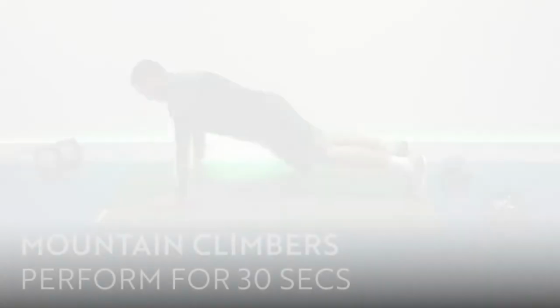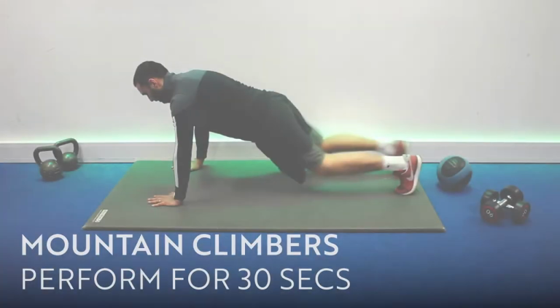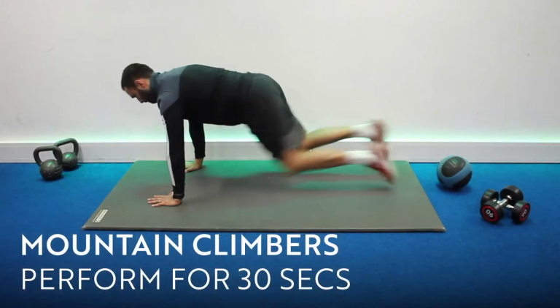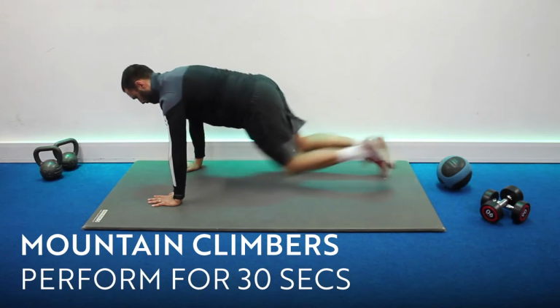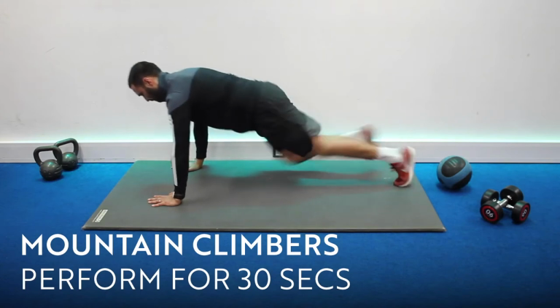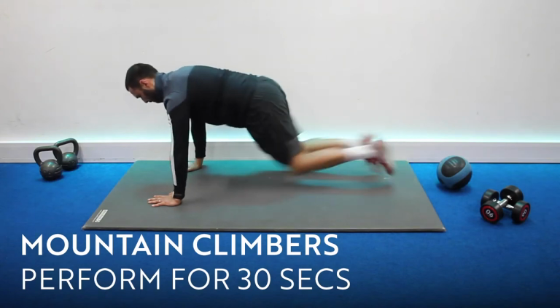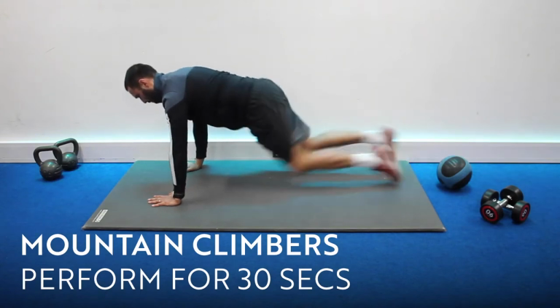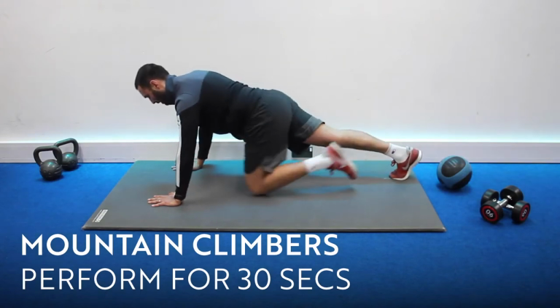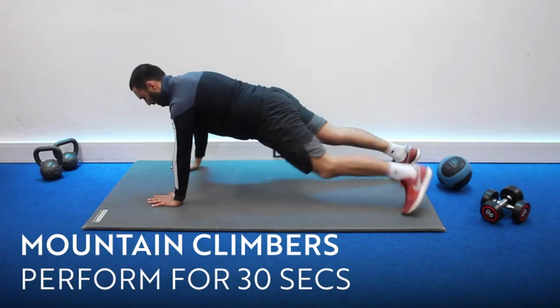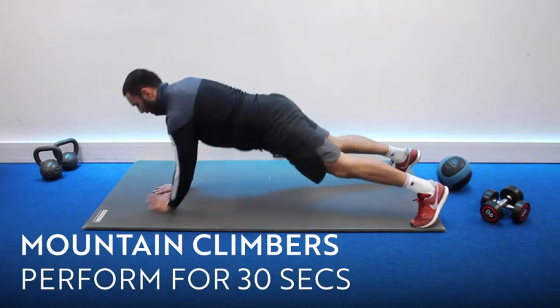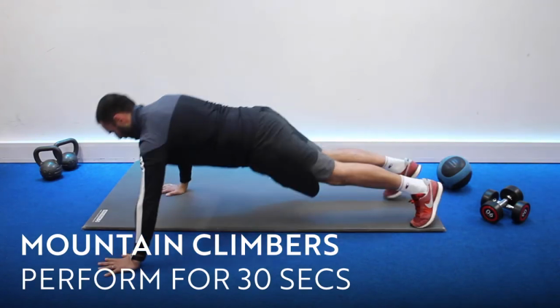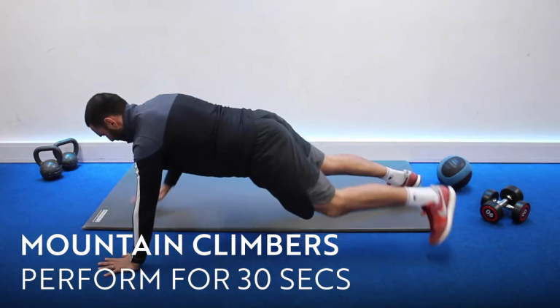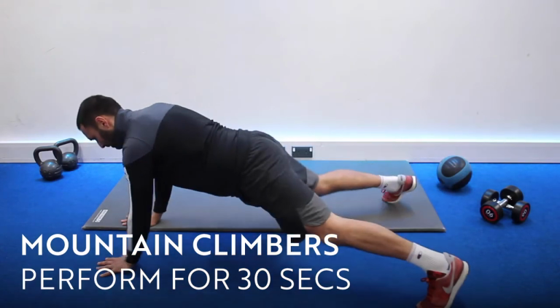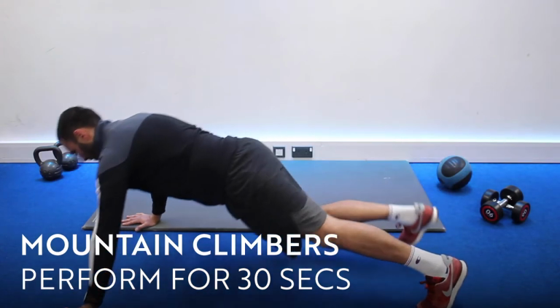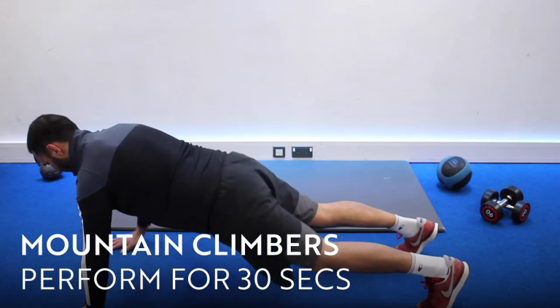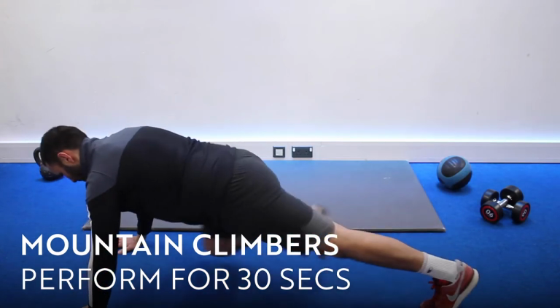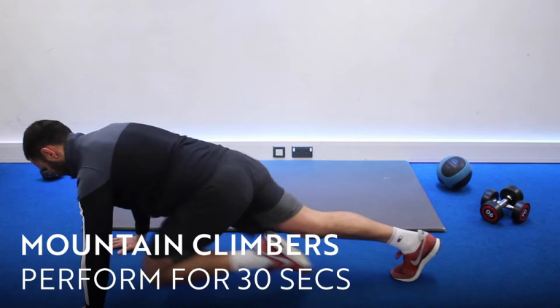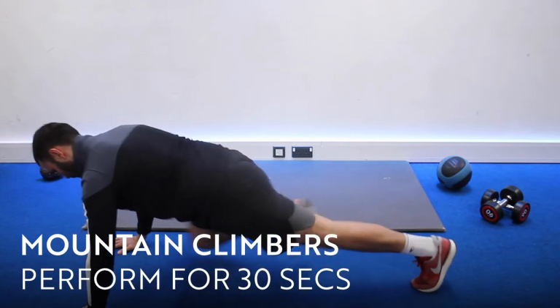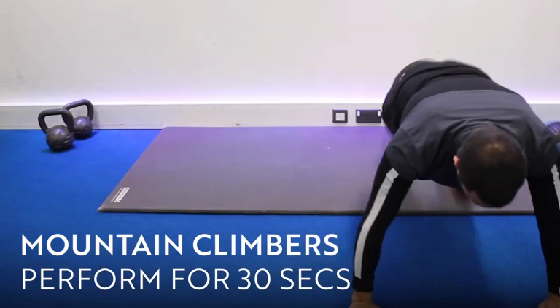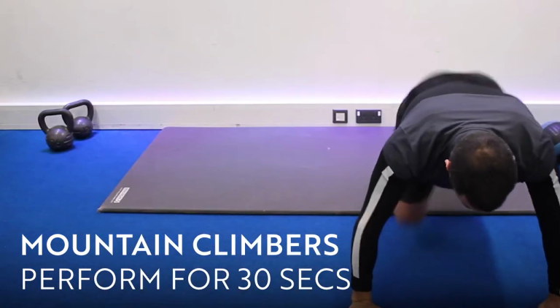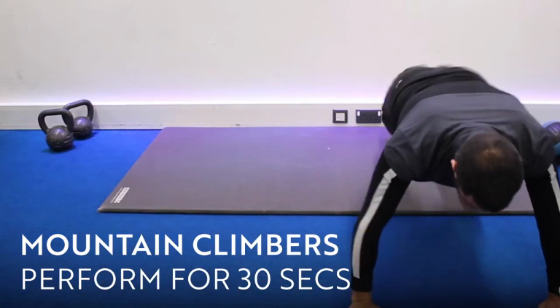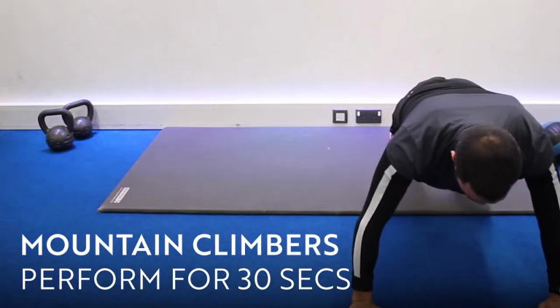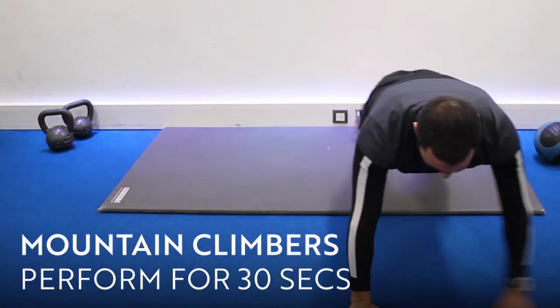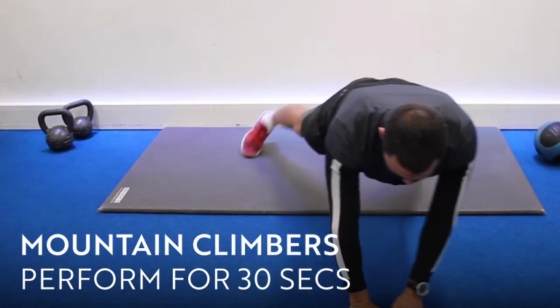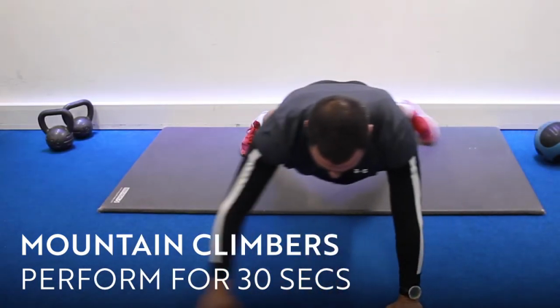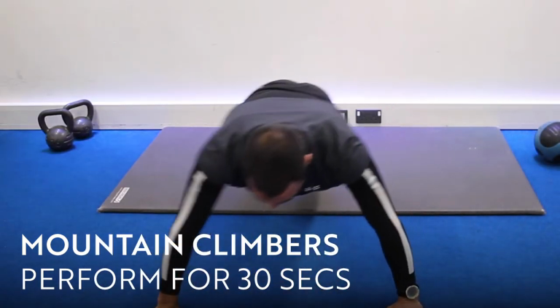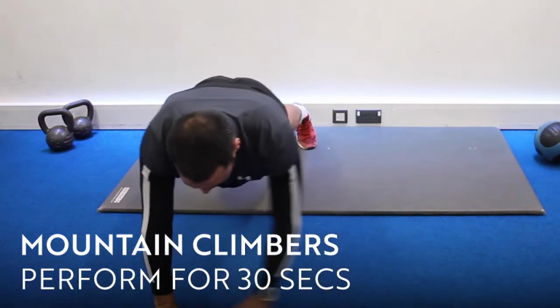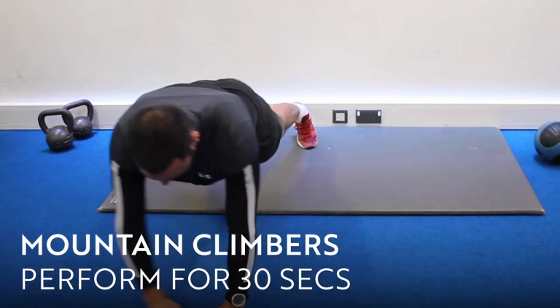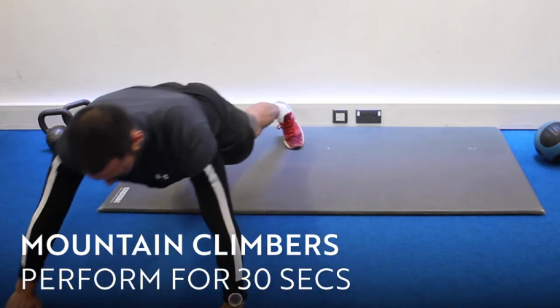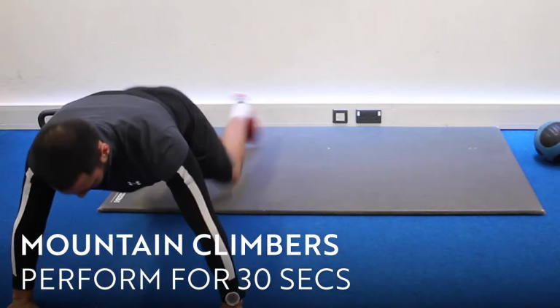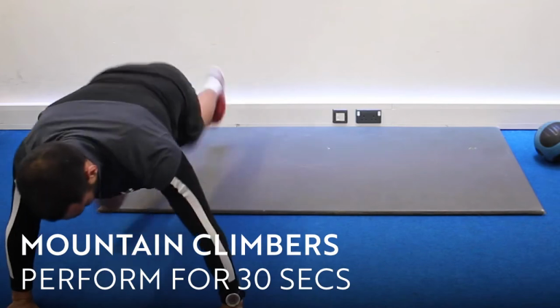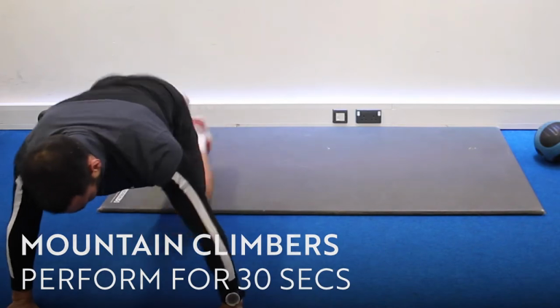This exercise is called the mountain climbers. I want you to perform six of these. Keep your back nice and flat, bring your knees in towards your chest, then take two side steps to the side and perform six mountain climbers again.